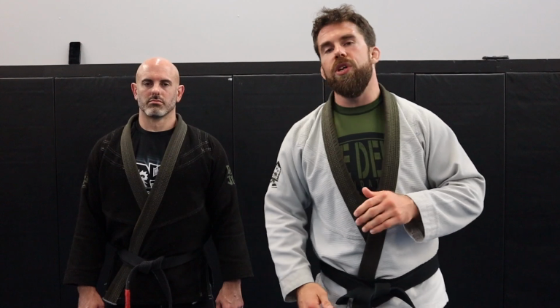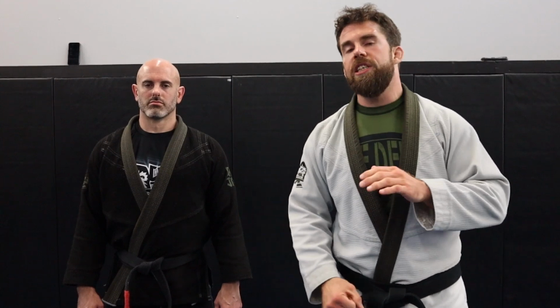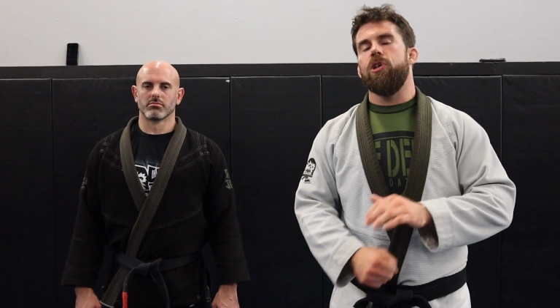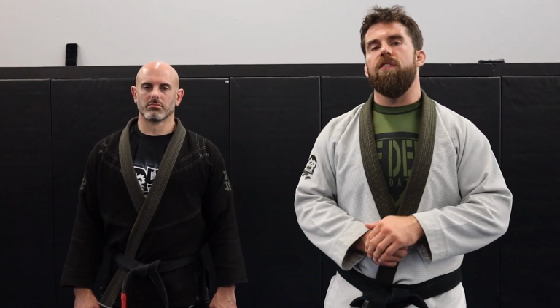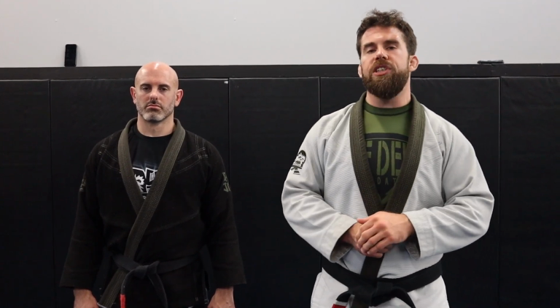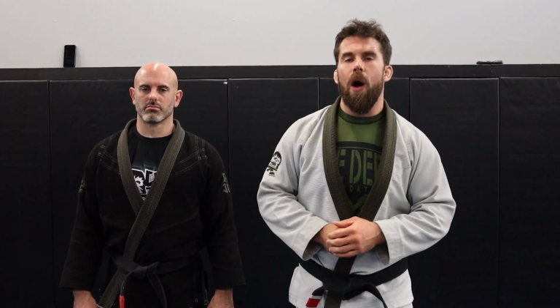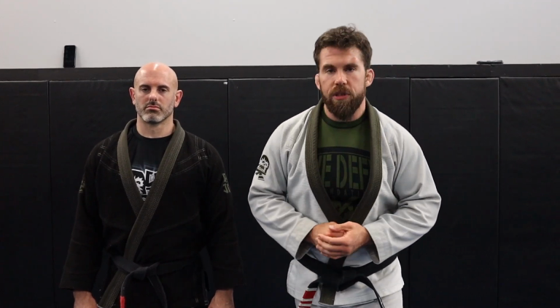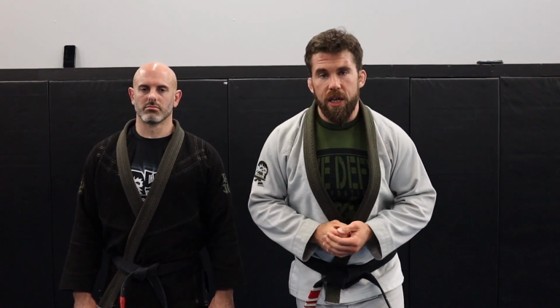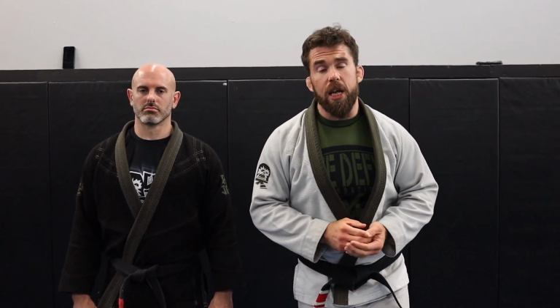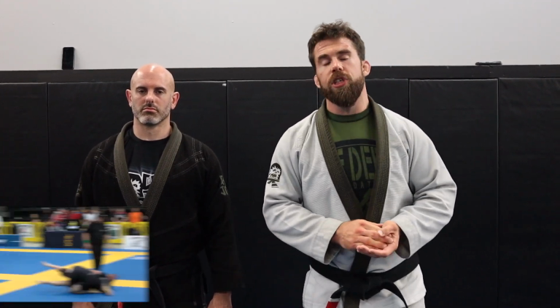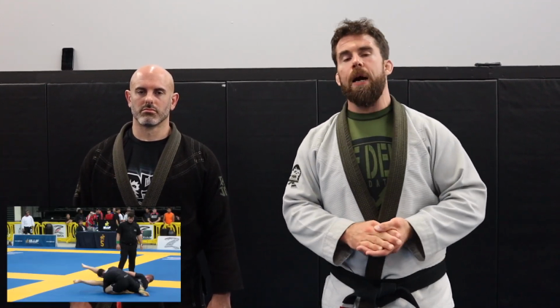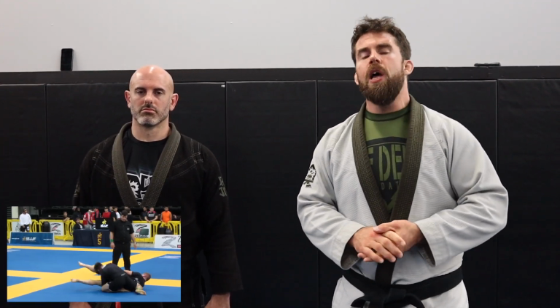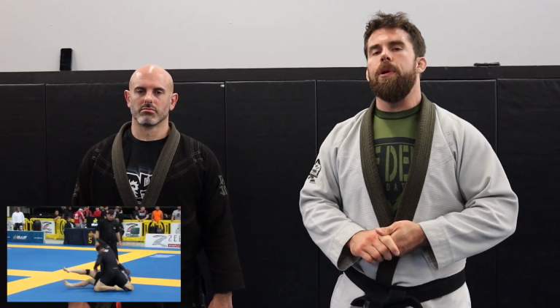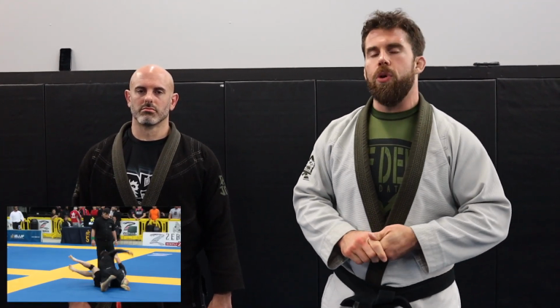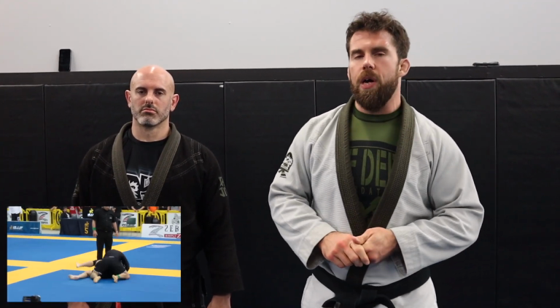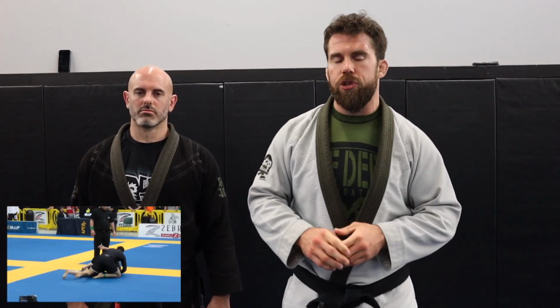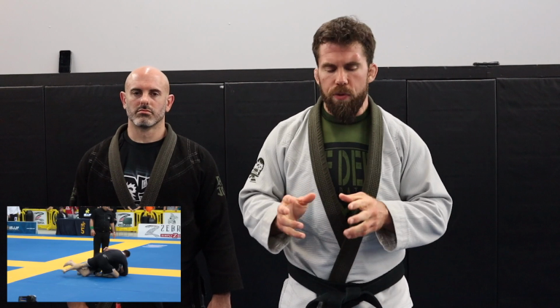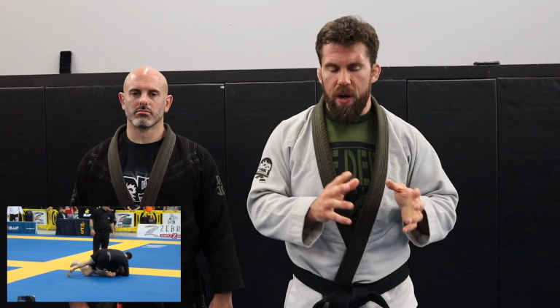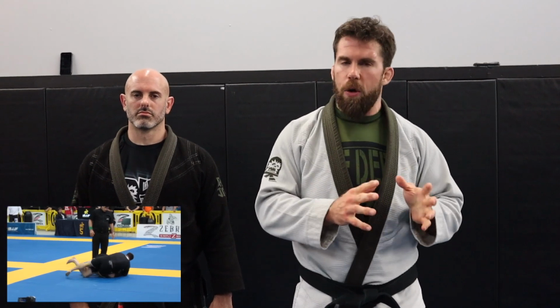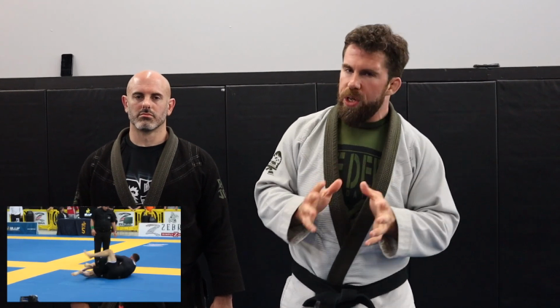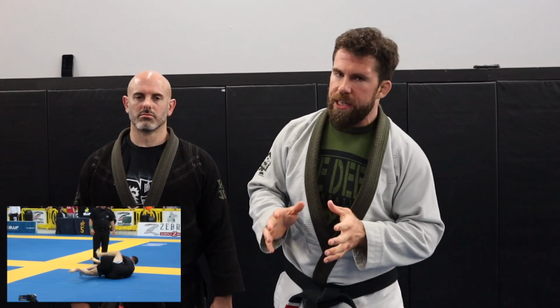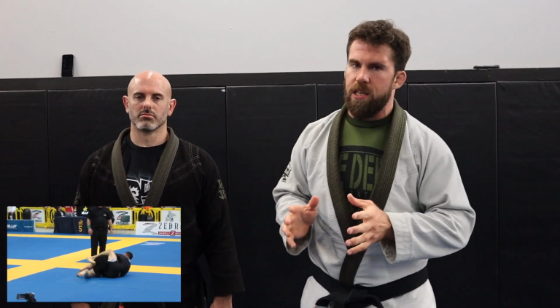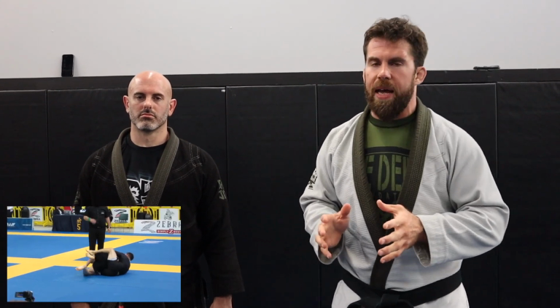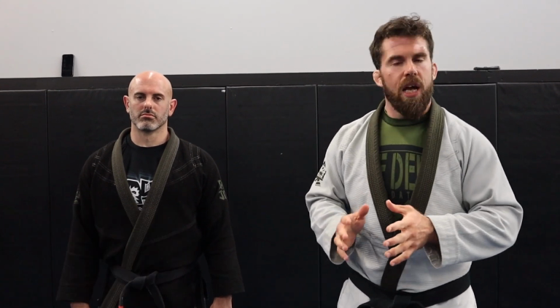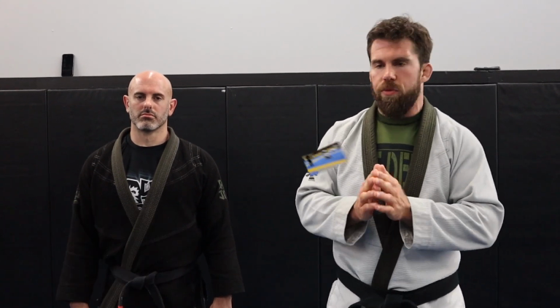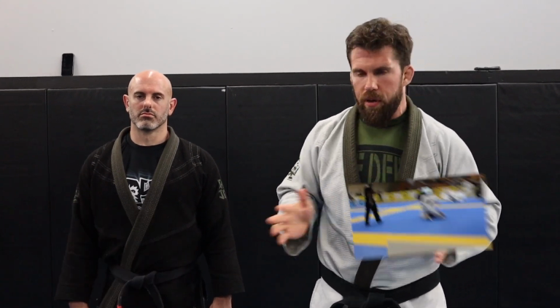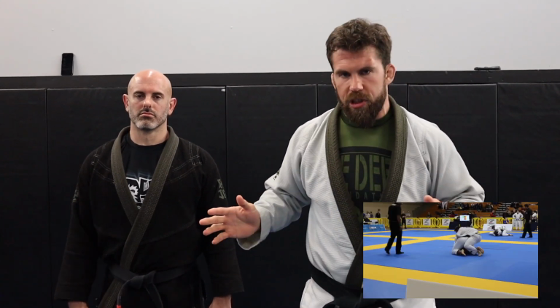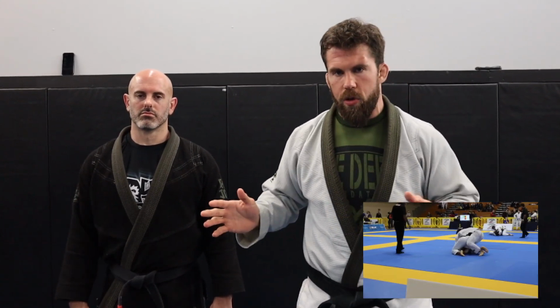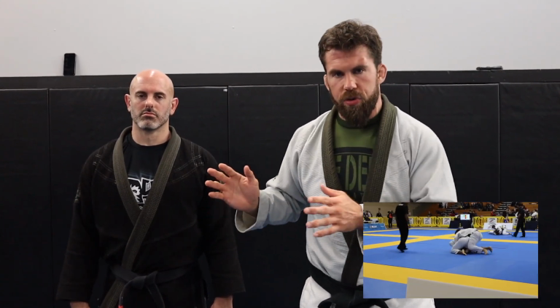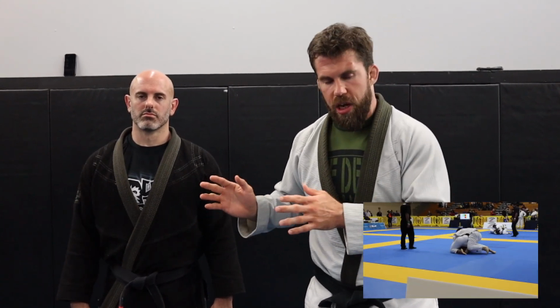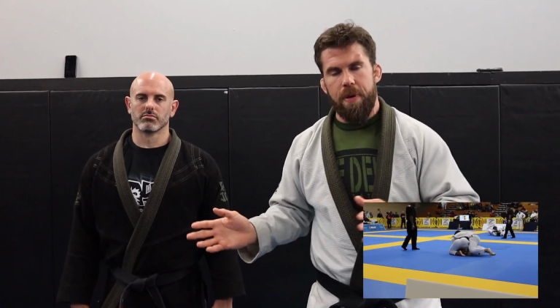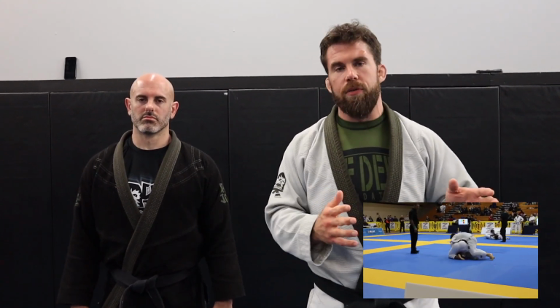In today's episode of basic white belt techniques that I use as a black belt, I'm going to show you two of the ways I really like taking the back. They're very simple and you can use these at any belt level.